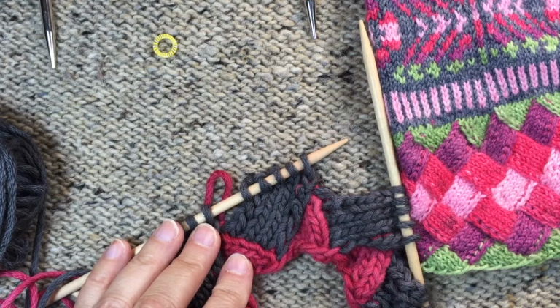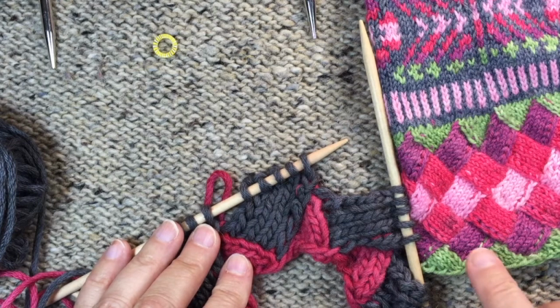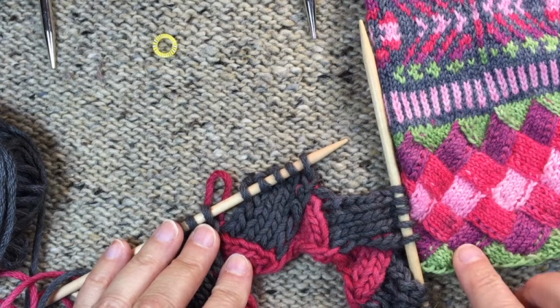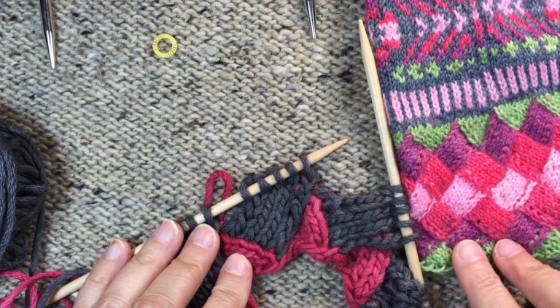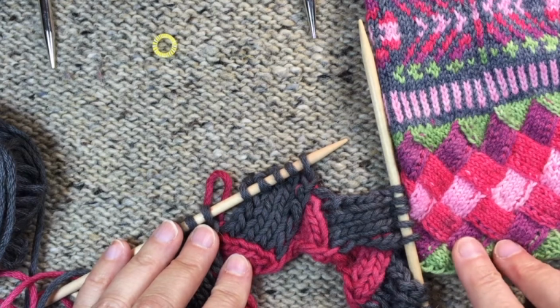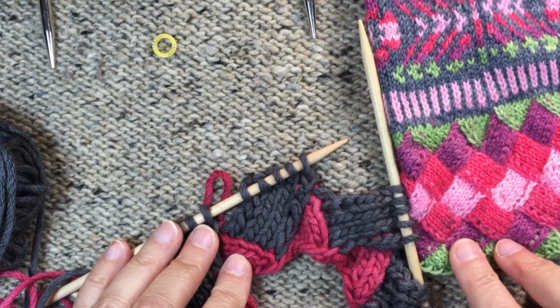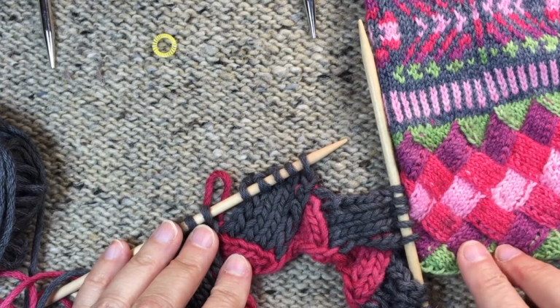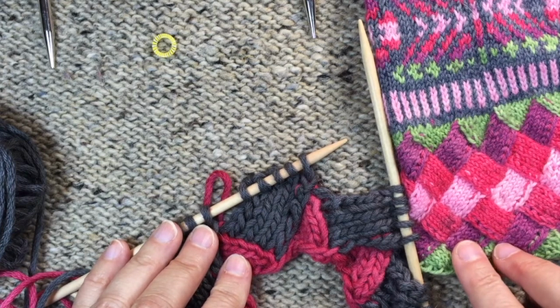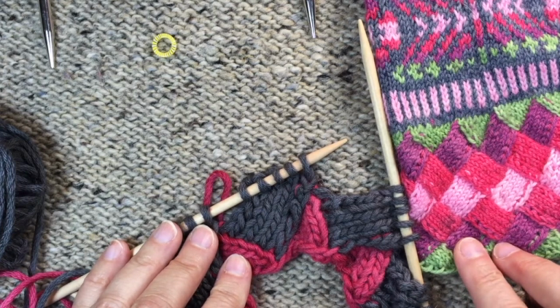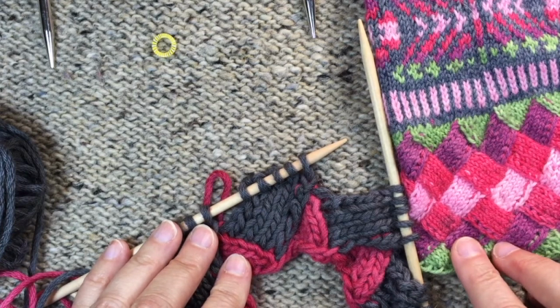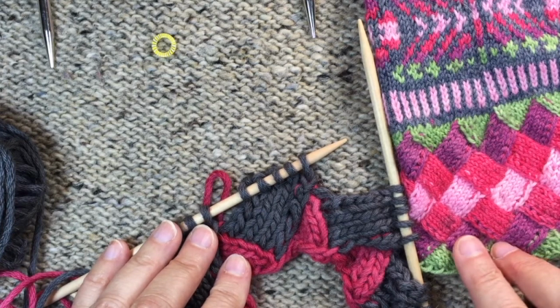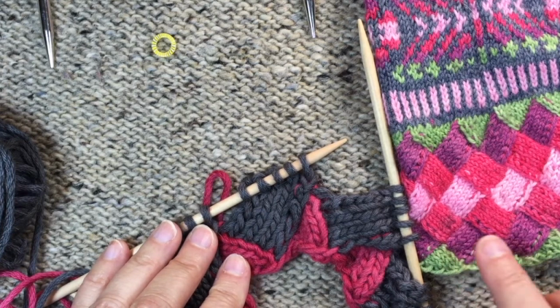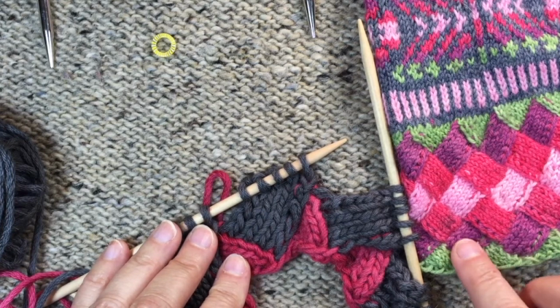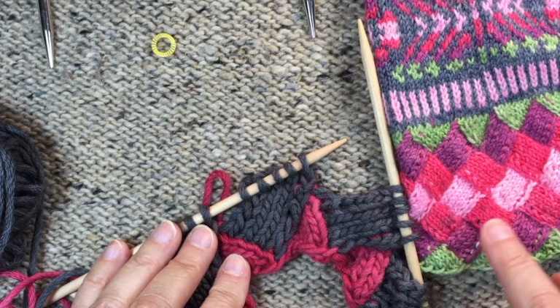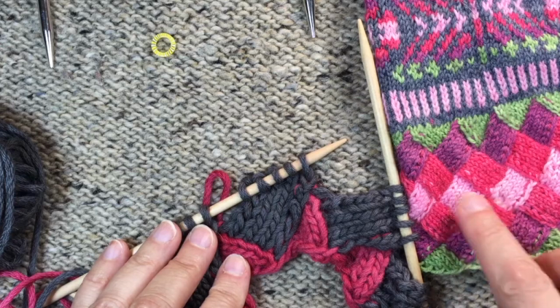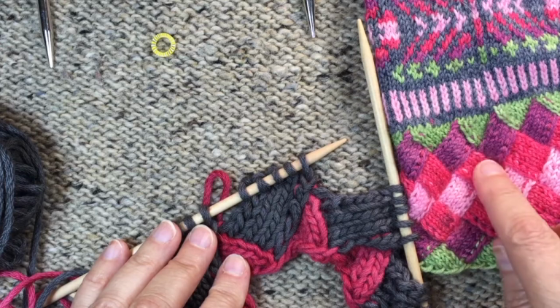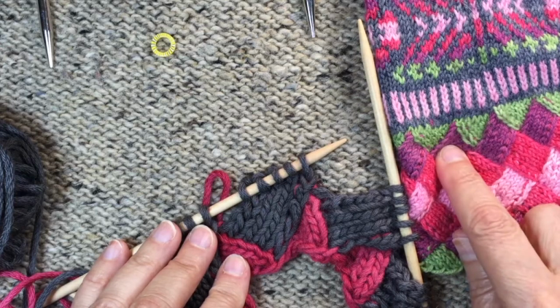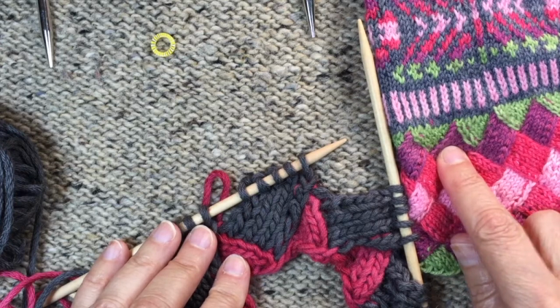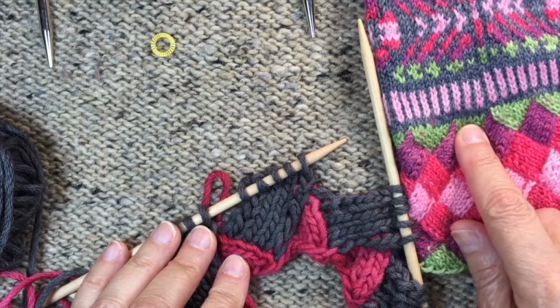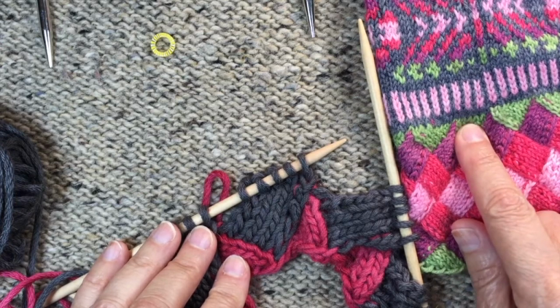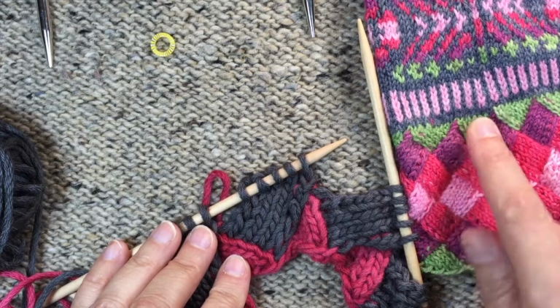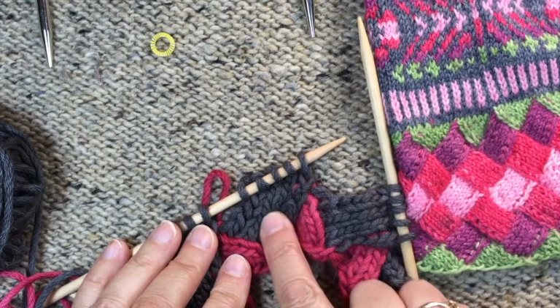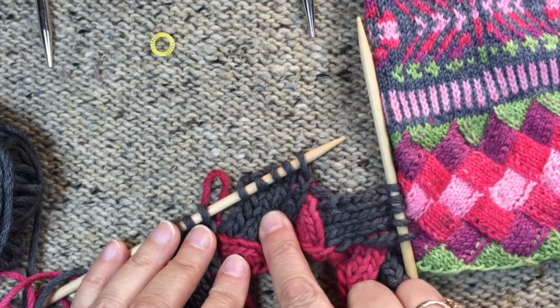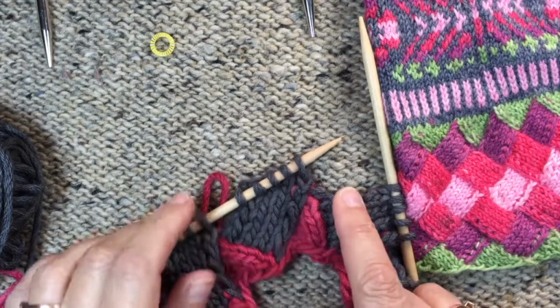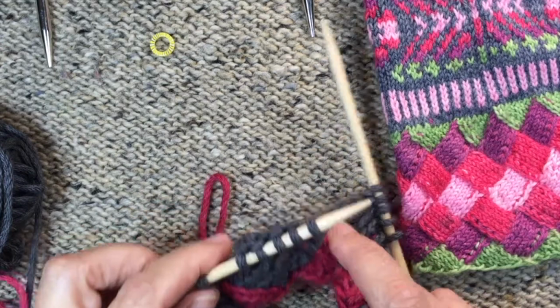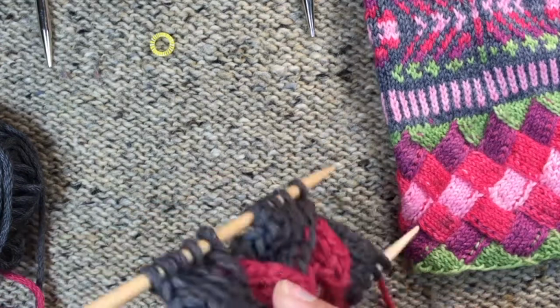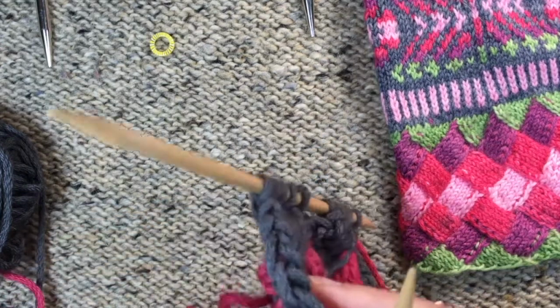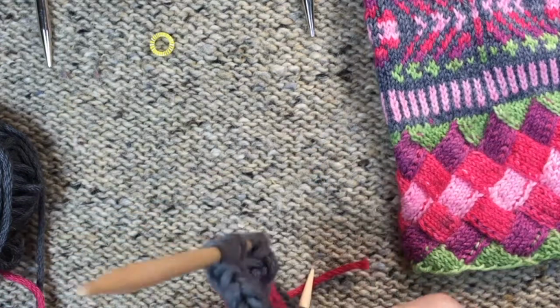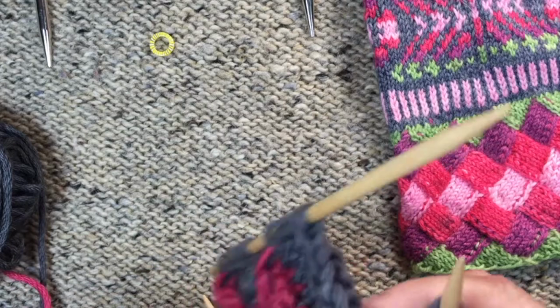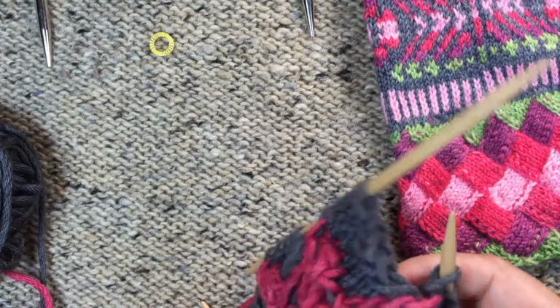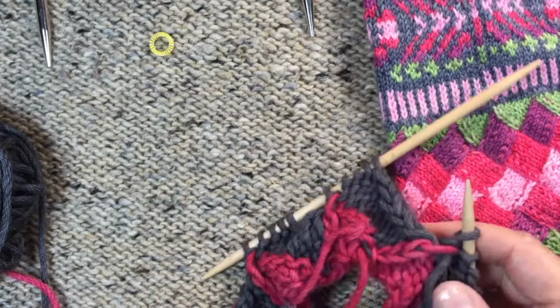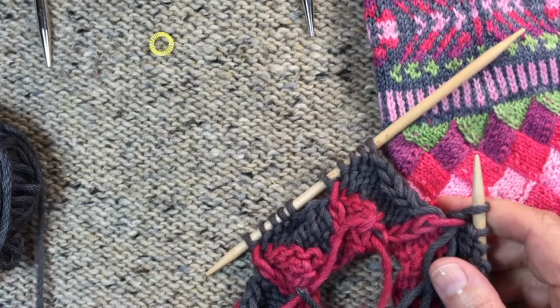So on the sock cuff that we're doing for the Room Shiscus in Summer Socks I have one, two, three, four, five and here I have one. So that's all there is to it.